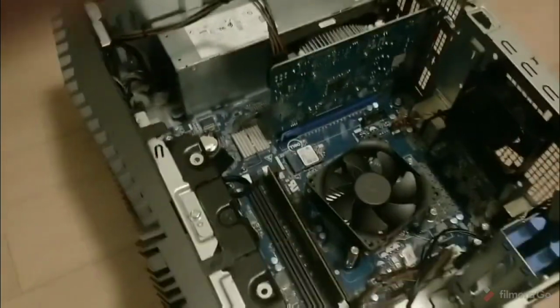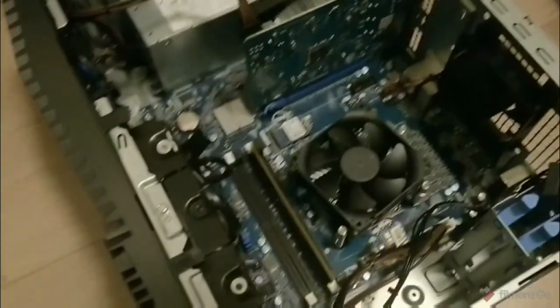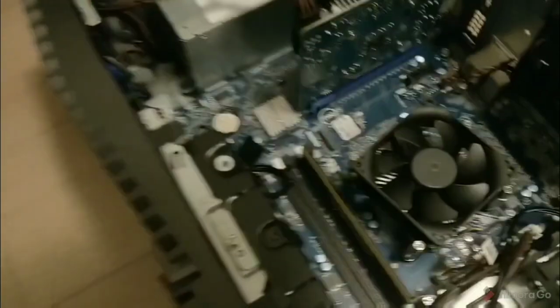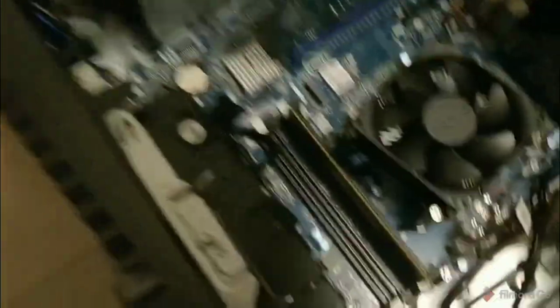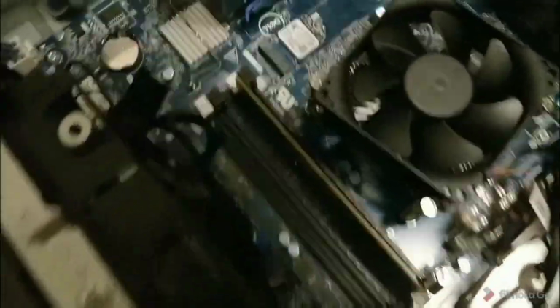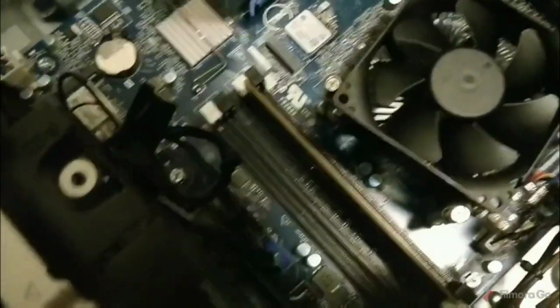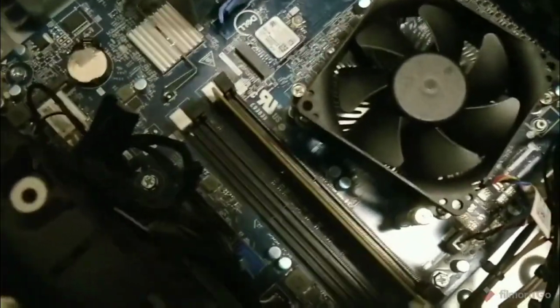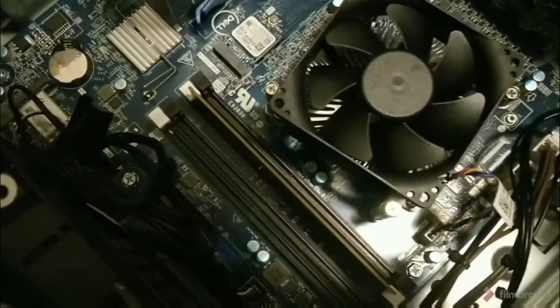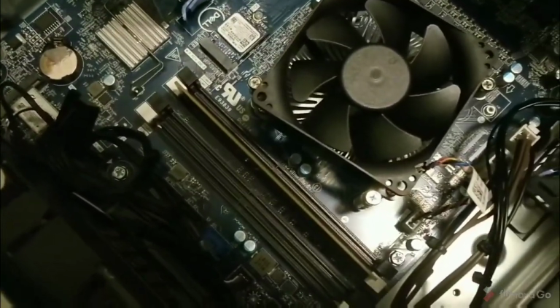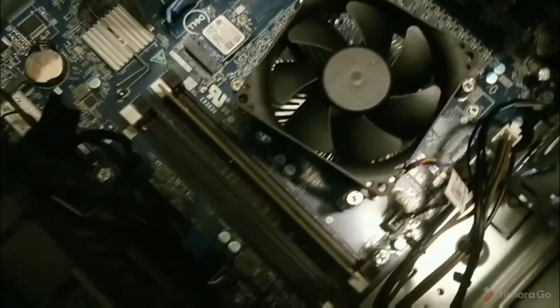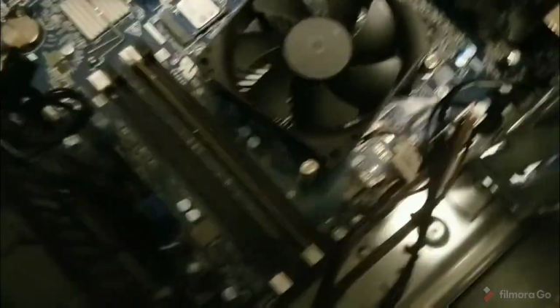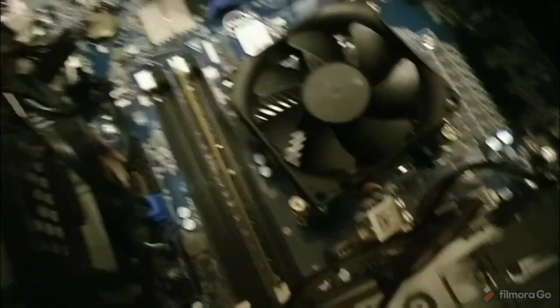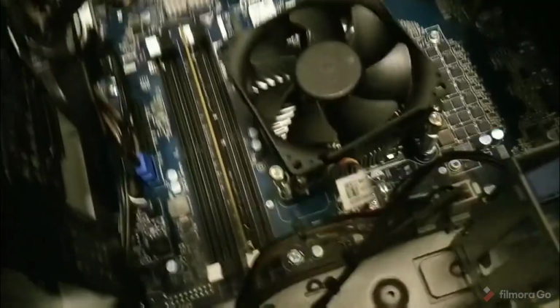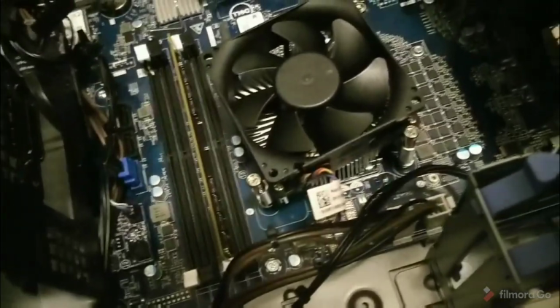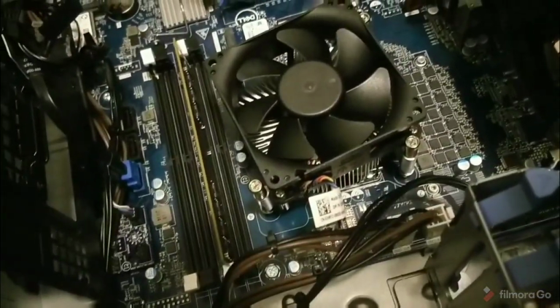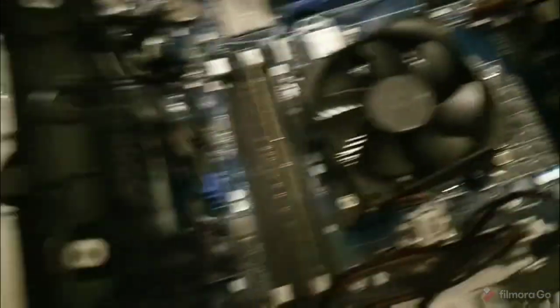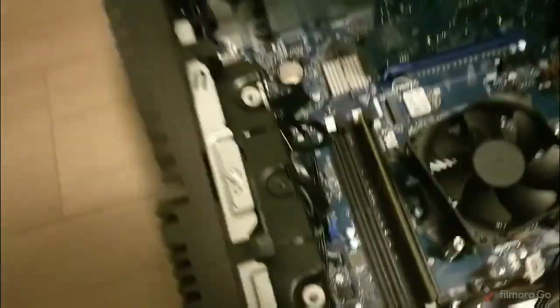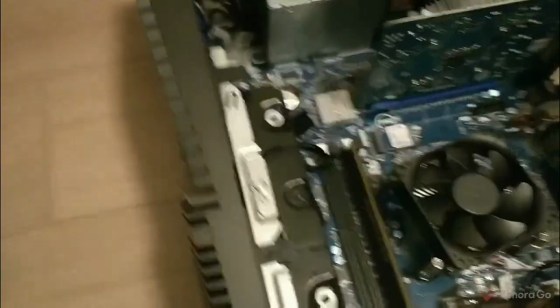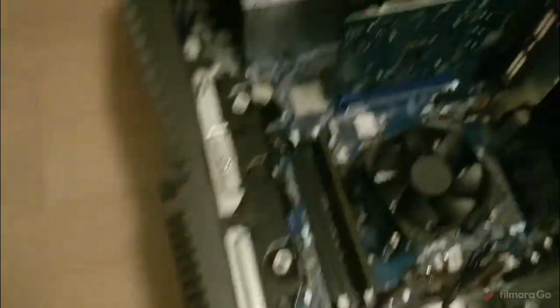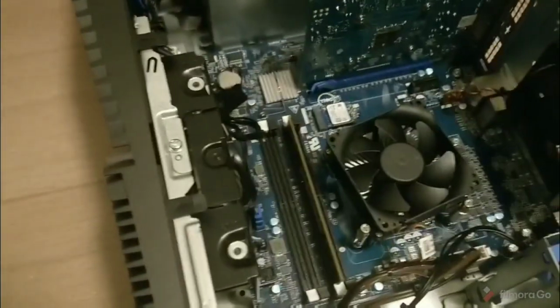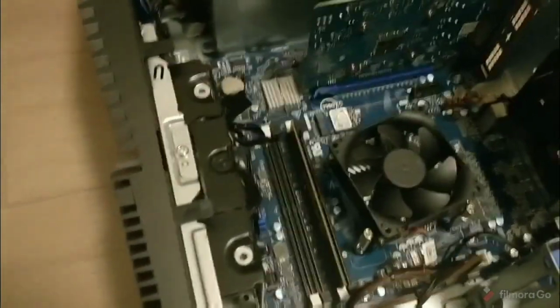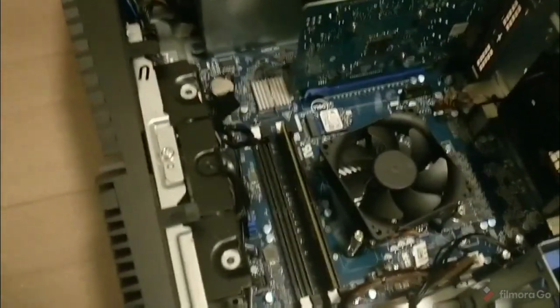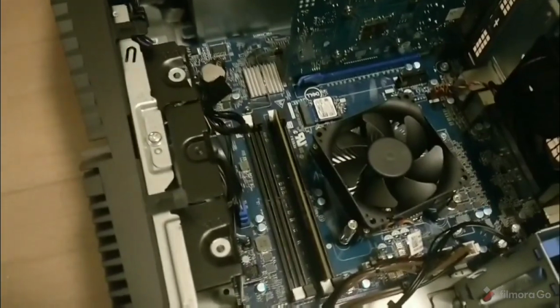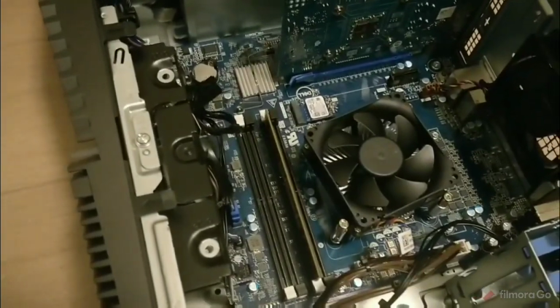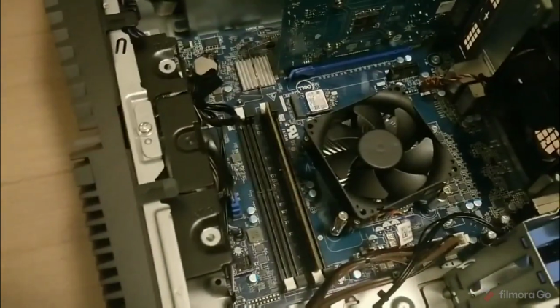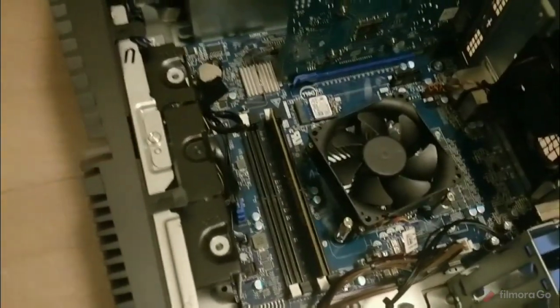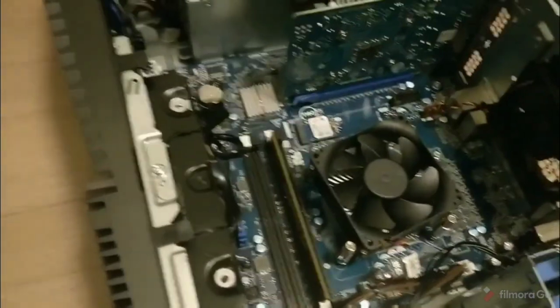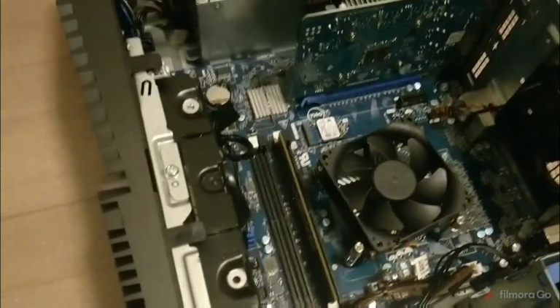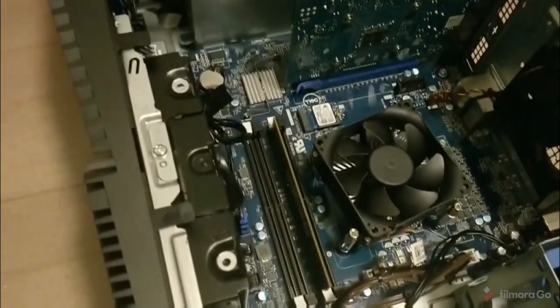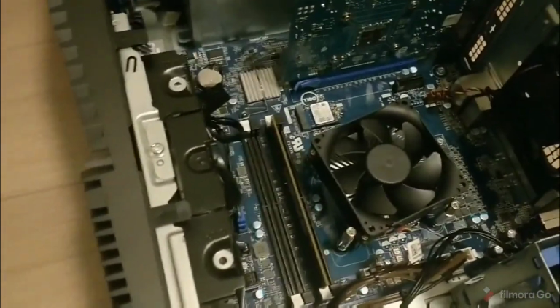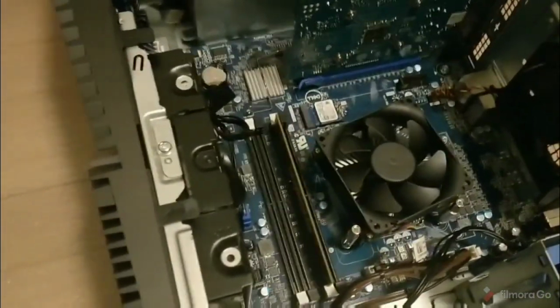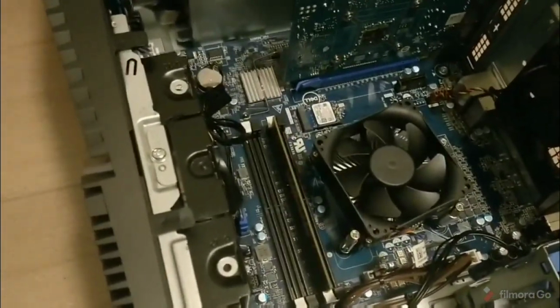And then we see the inside. So we see in there, there's the single stick of 8GB RAM that I currently have.